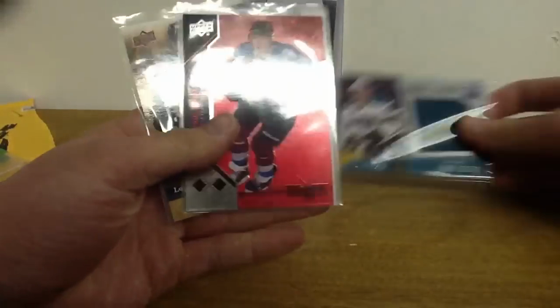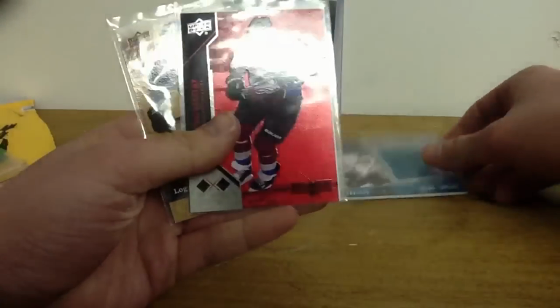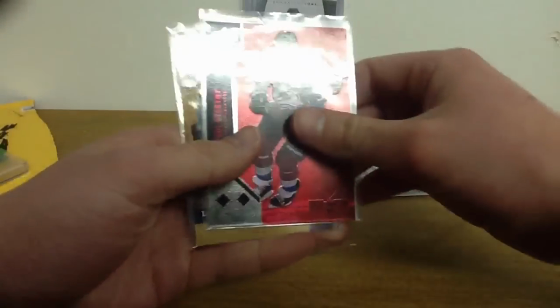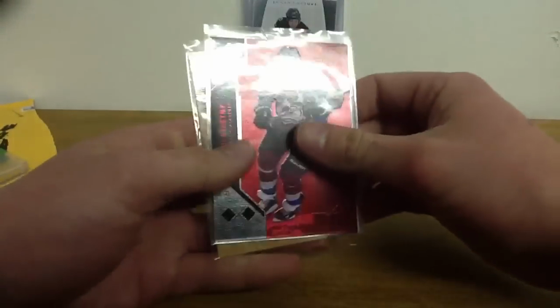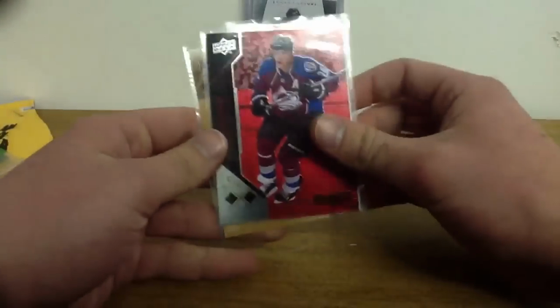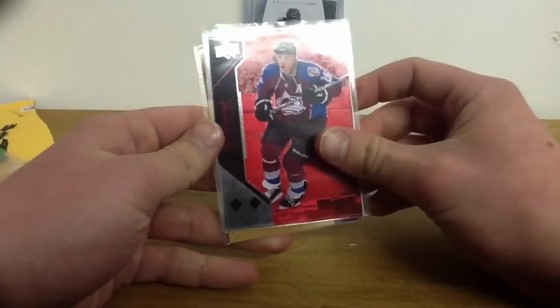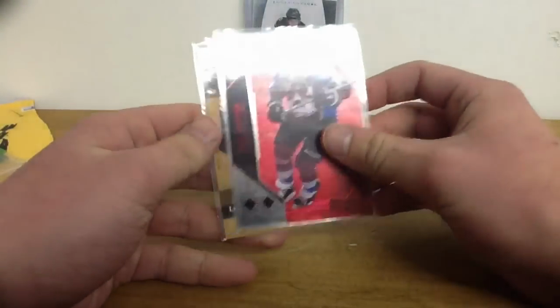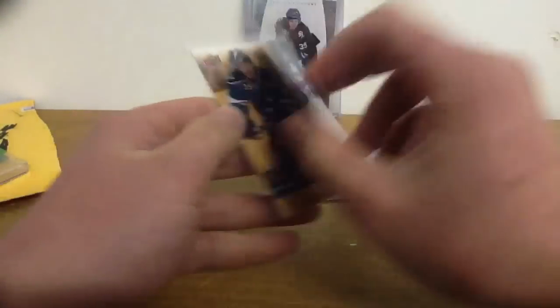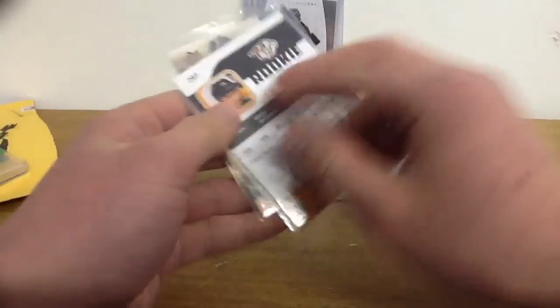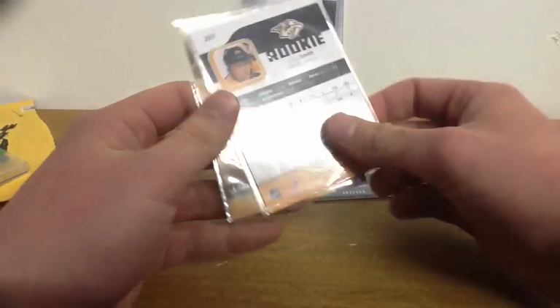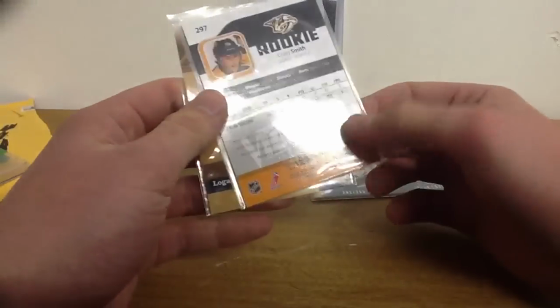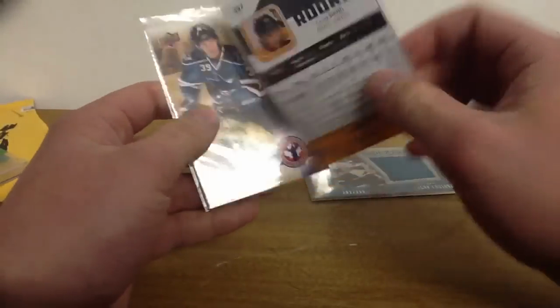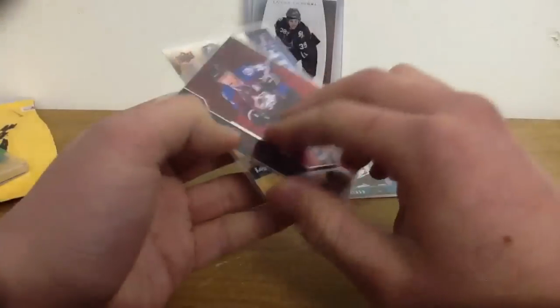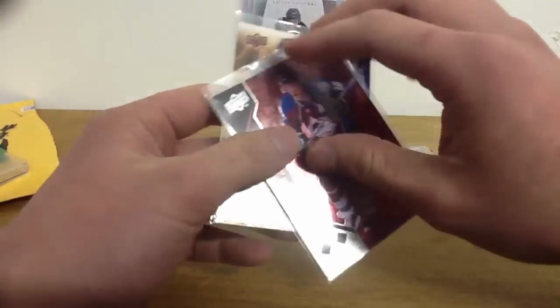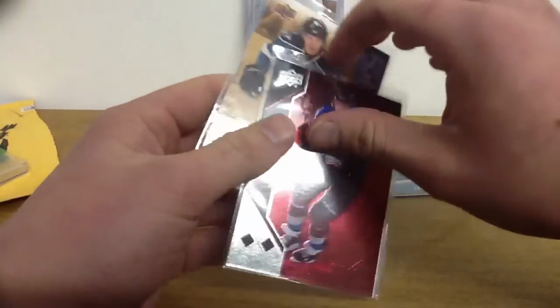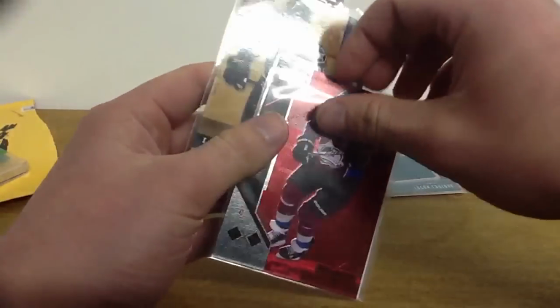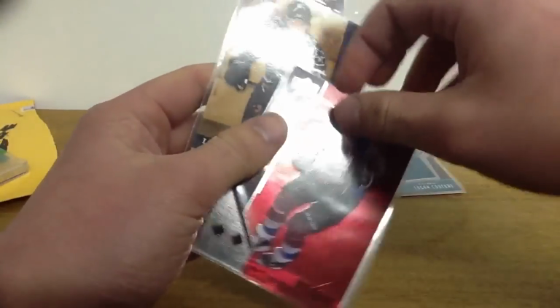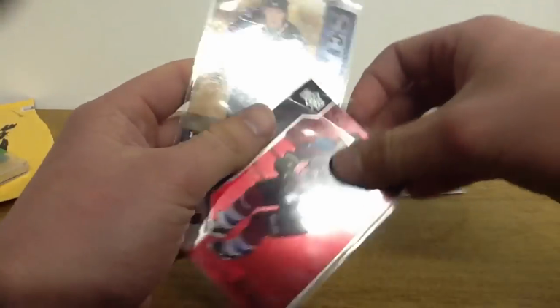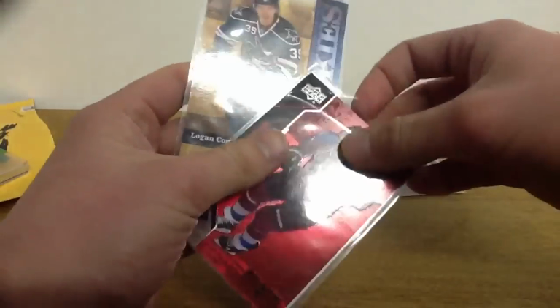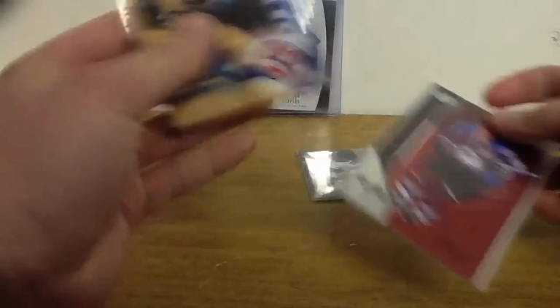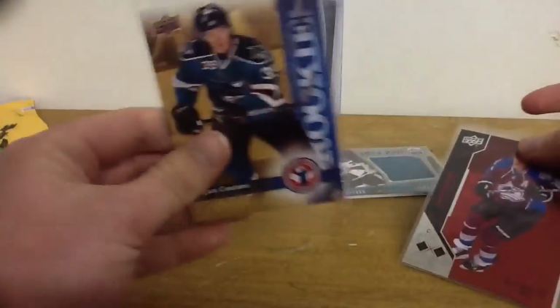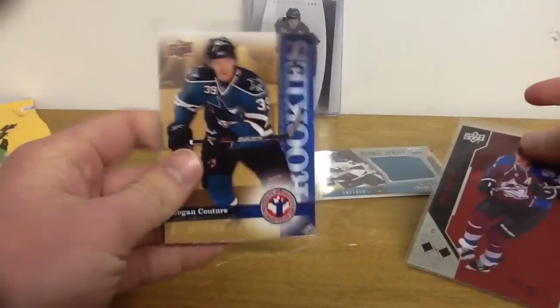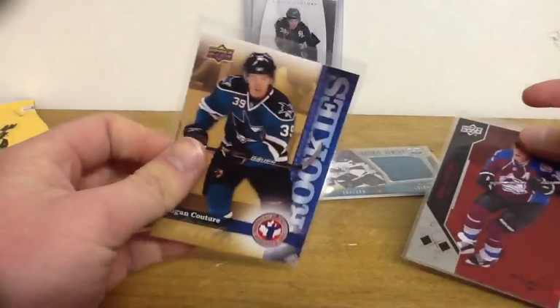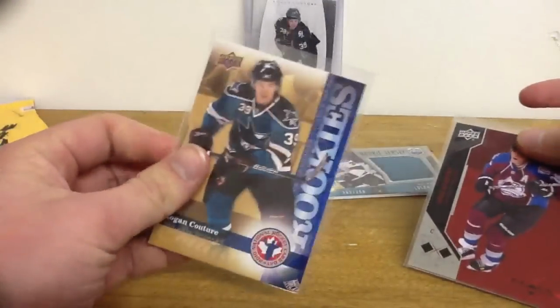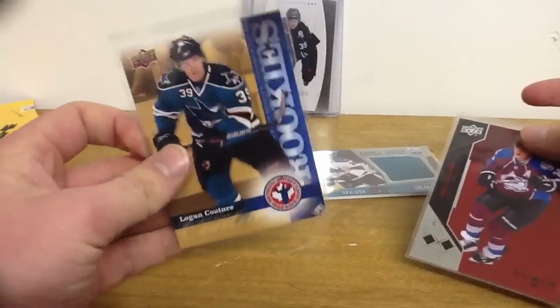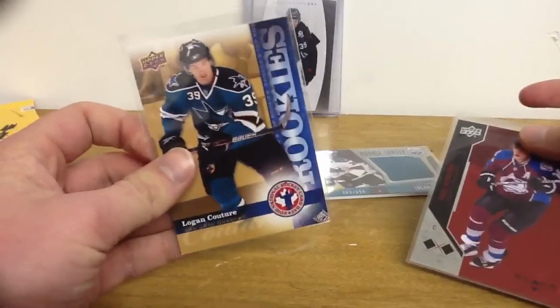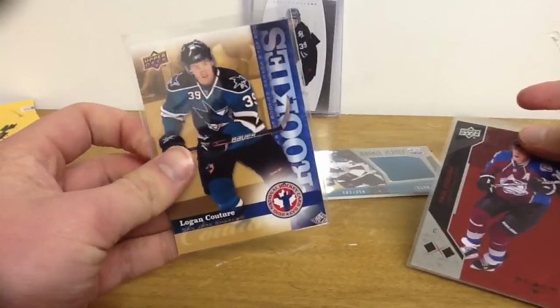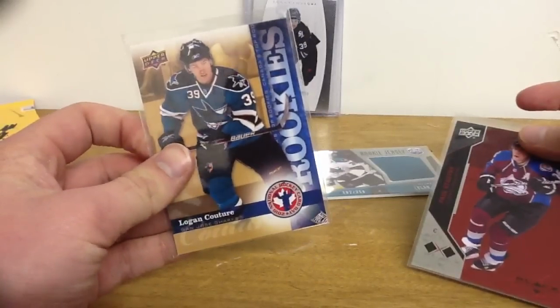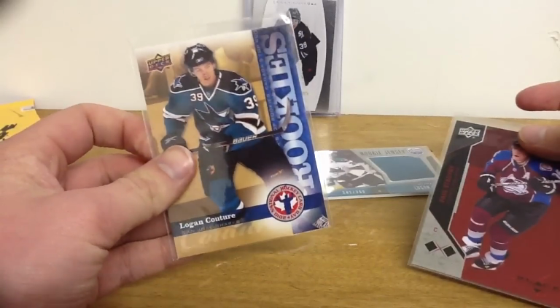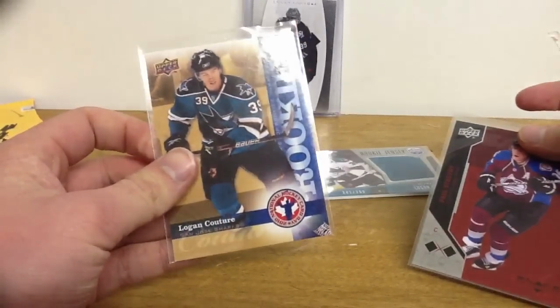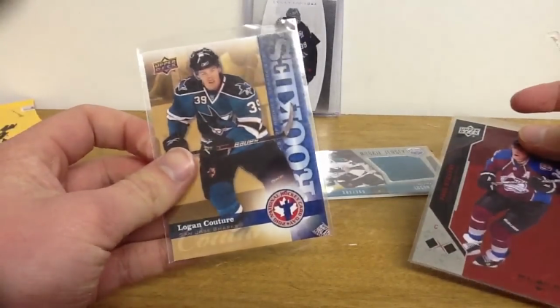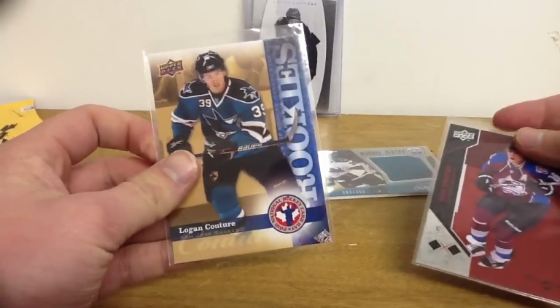And then, this Paul Stasny Ruby. I believe it's numbered out of 100. And inside there, and obviously this, this Logan Couture rookie from that National Hockey Card Day.